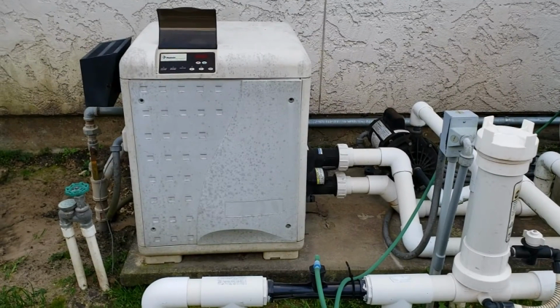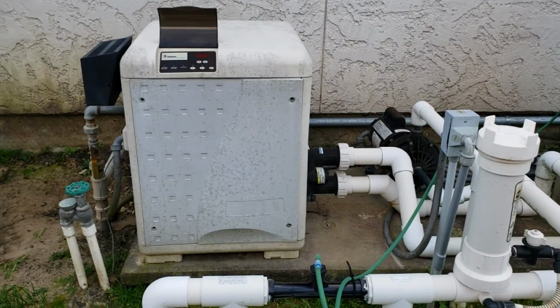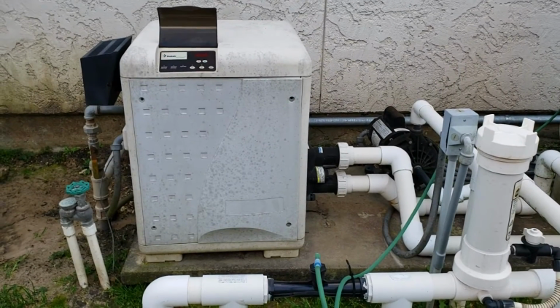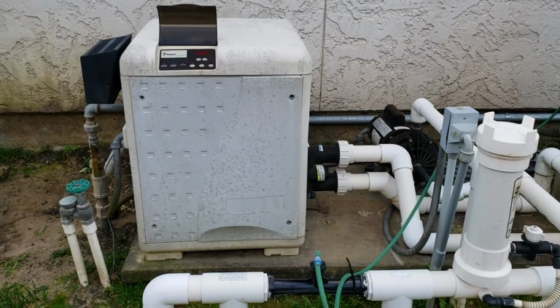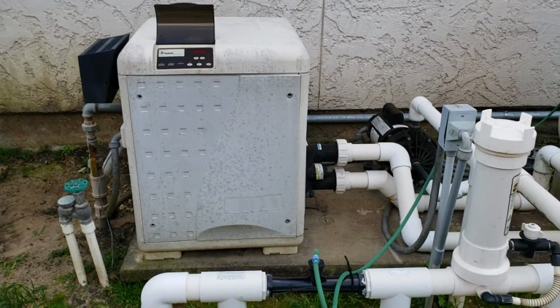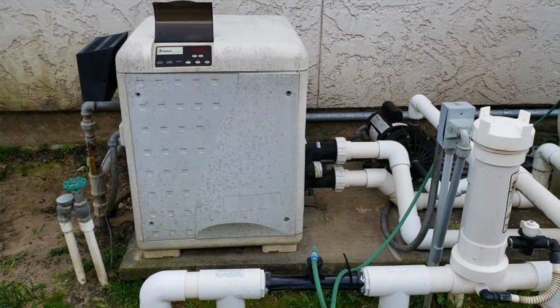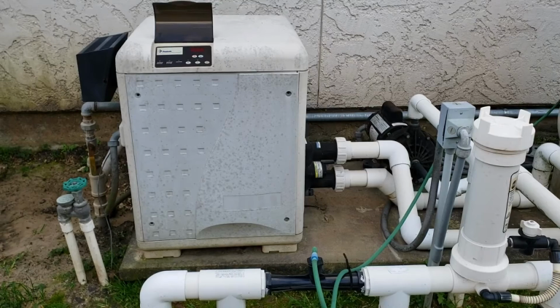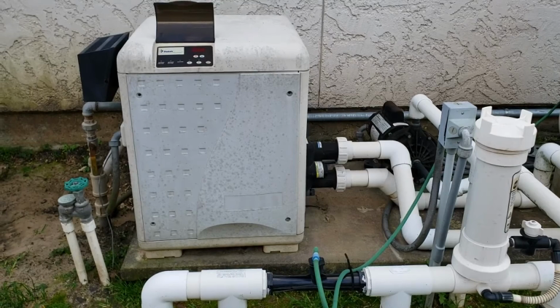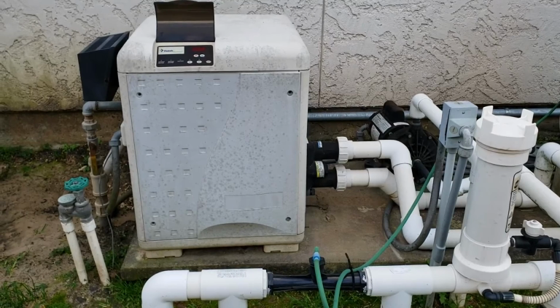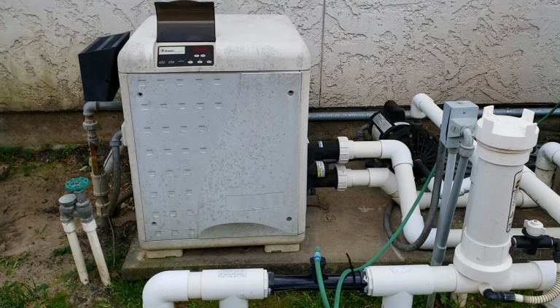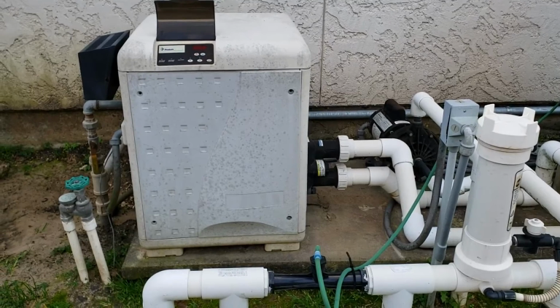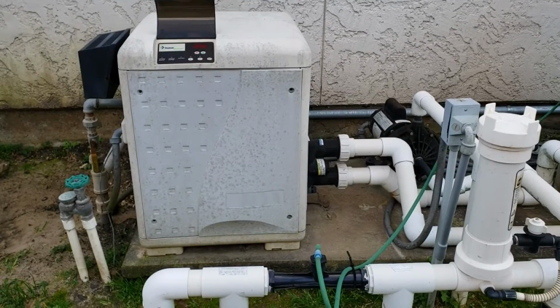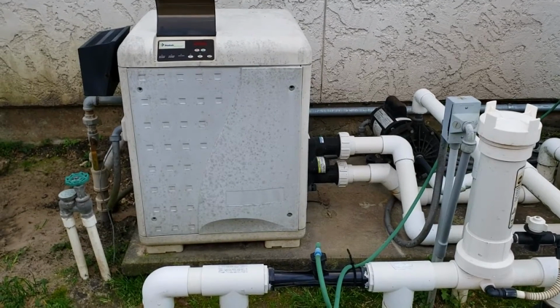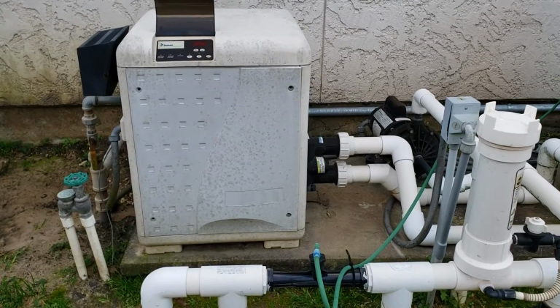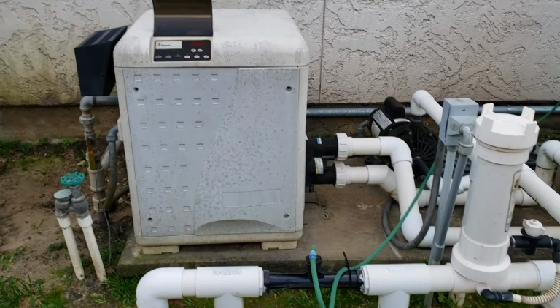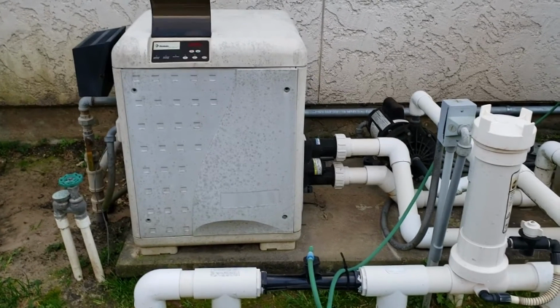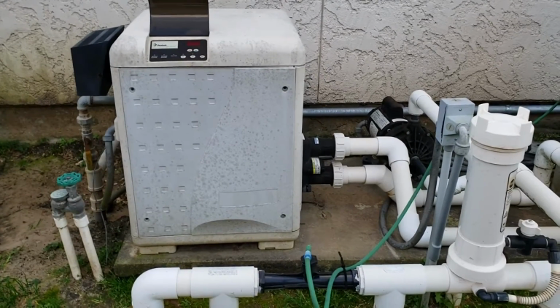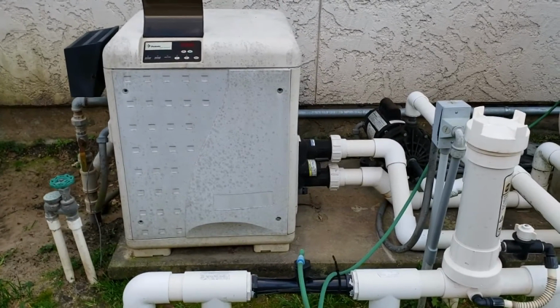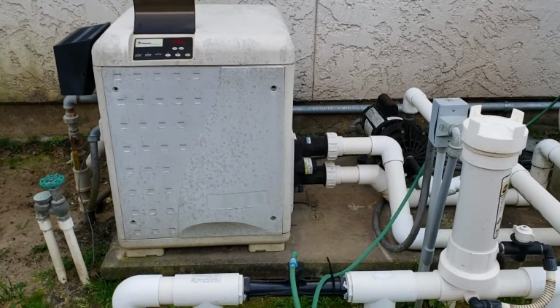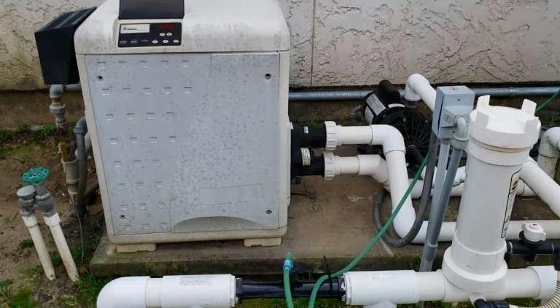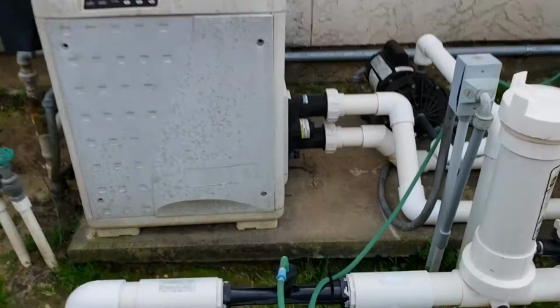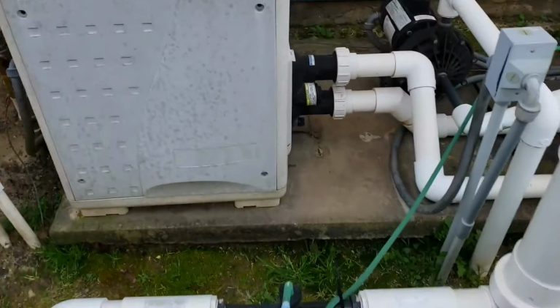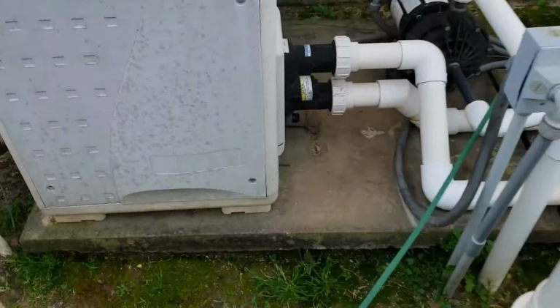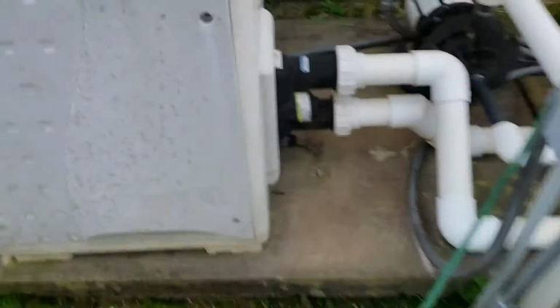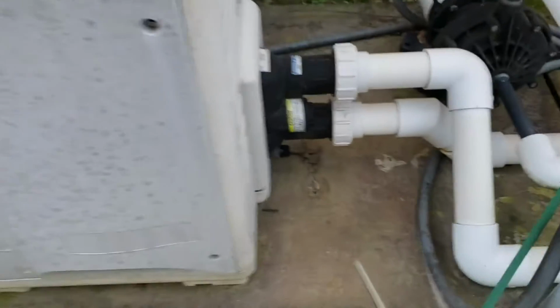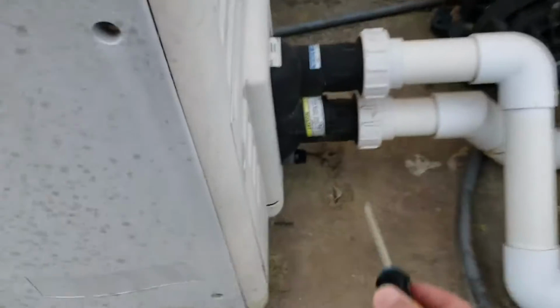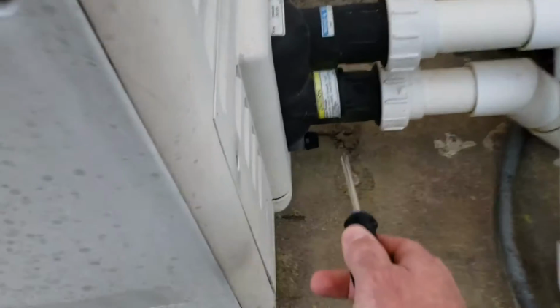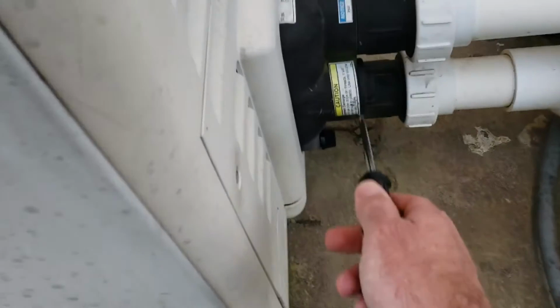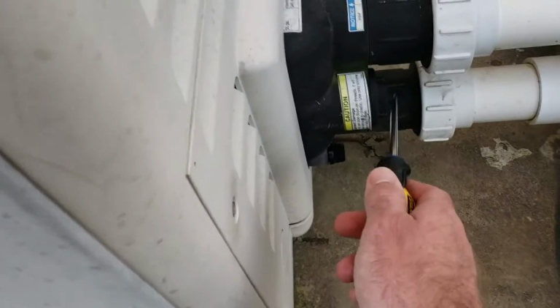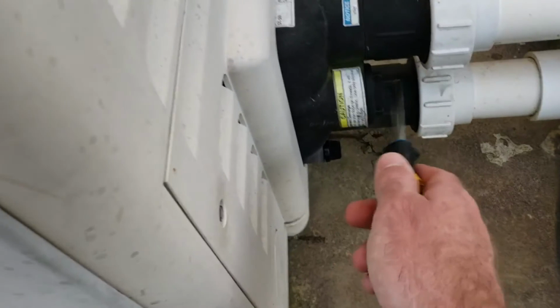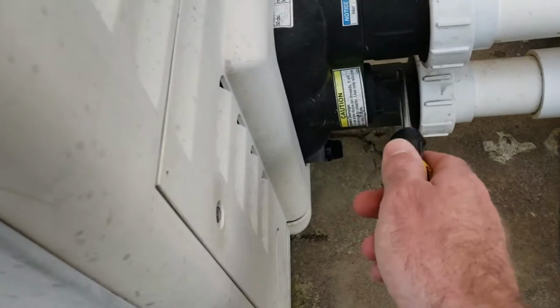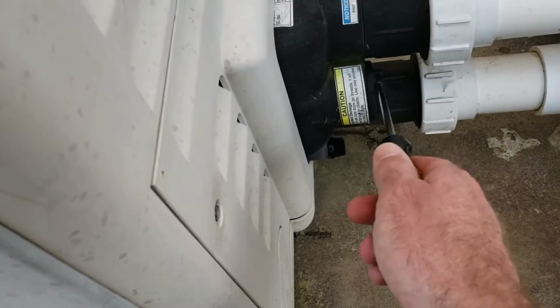I've got a Master Temp 400 and I'm going to do a thermal regulator replacement. The thermal regulator is right here on the outside of the manifold.